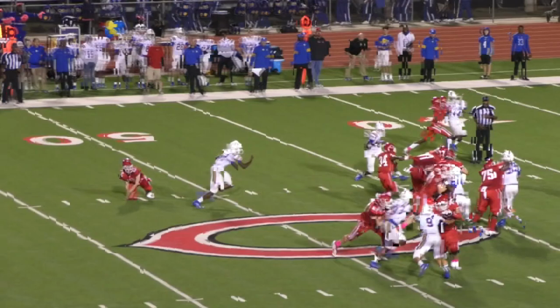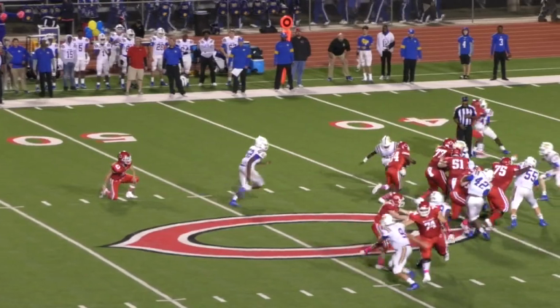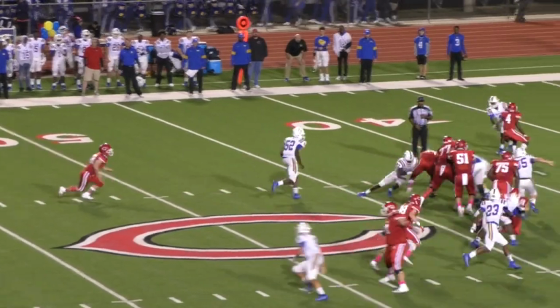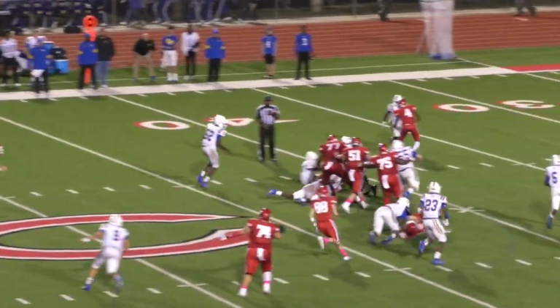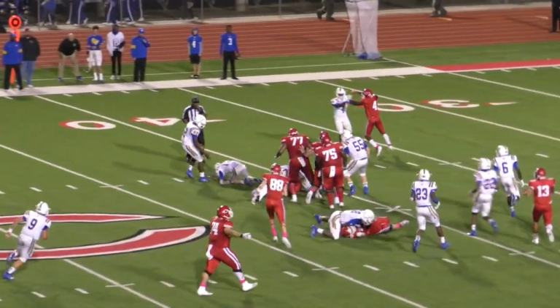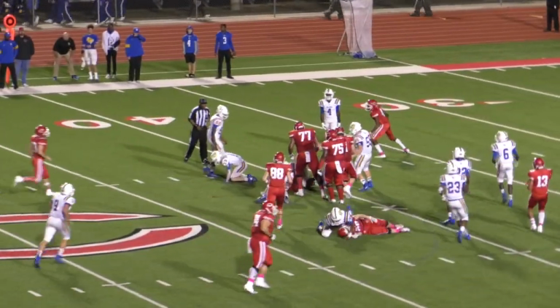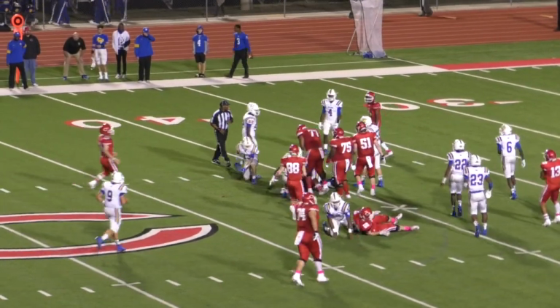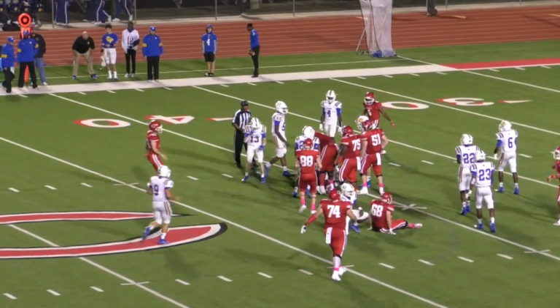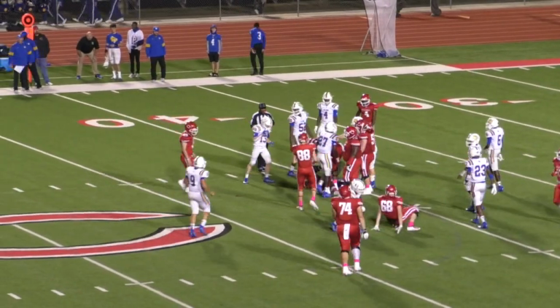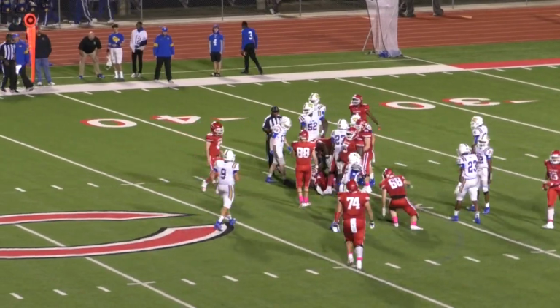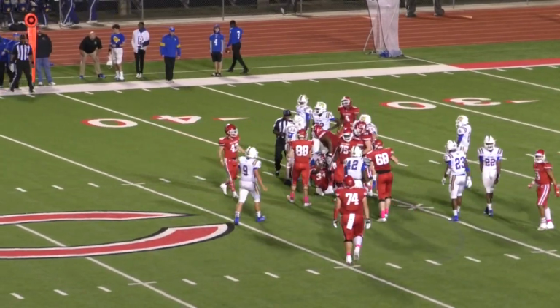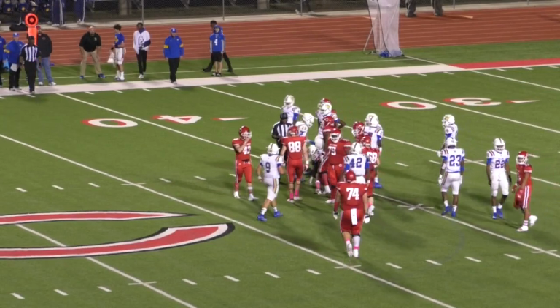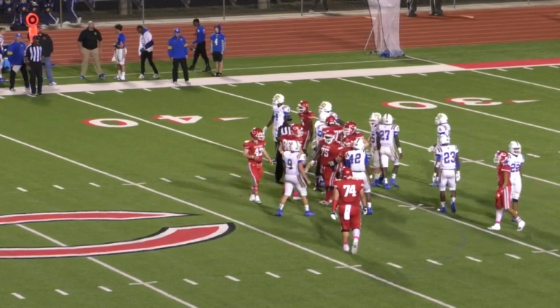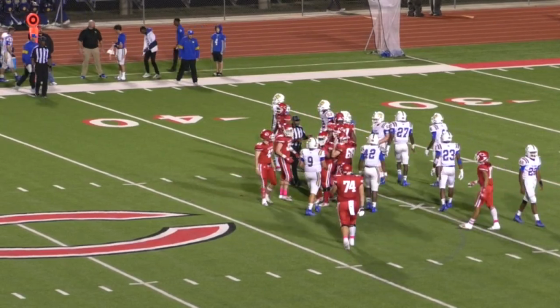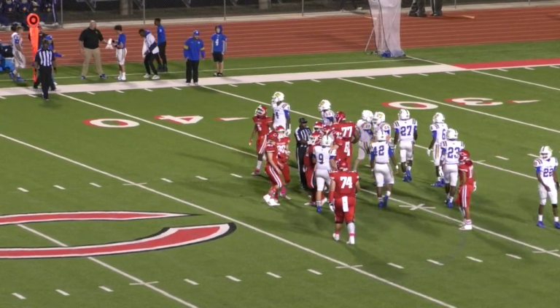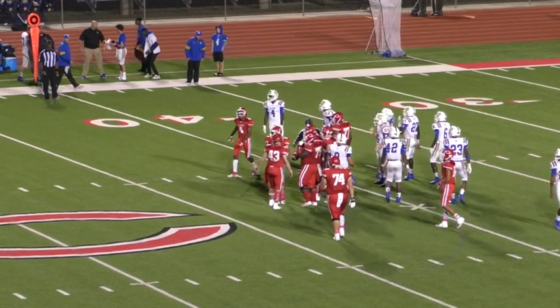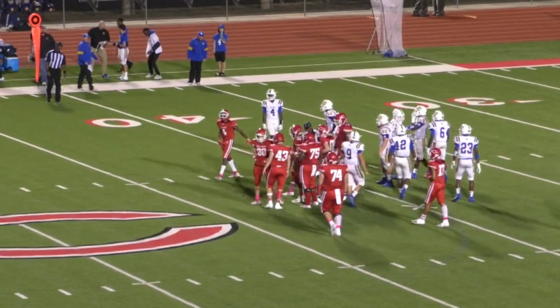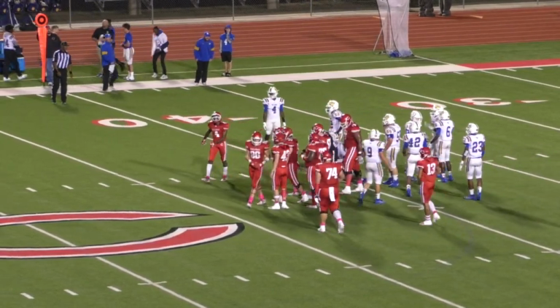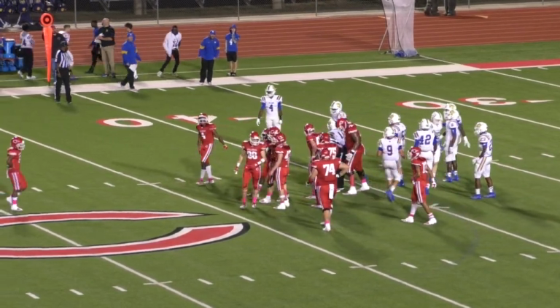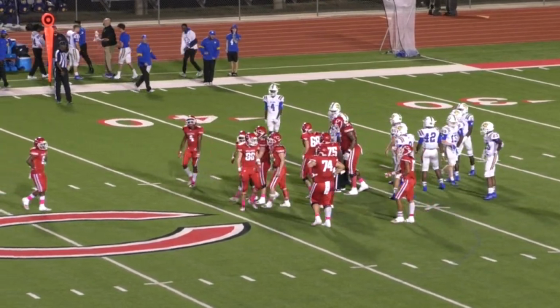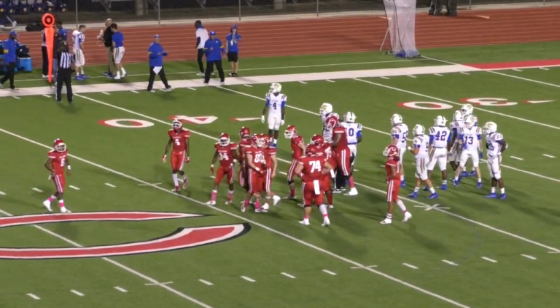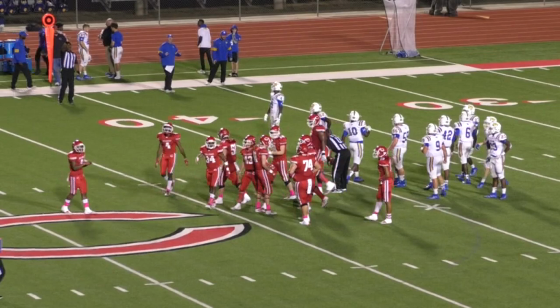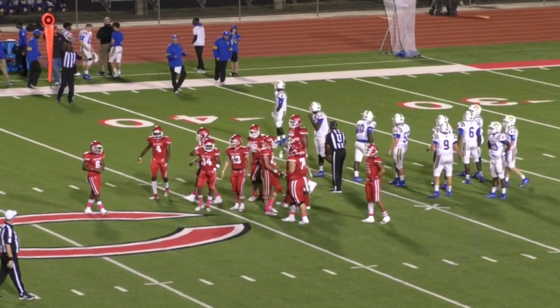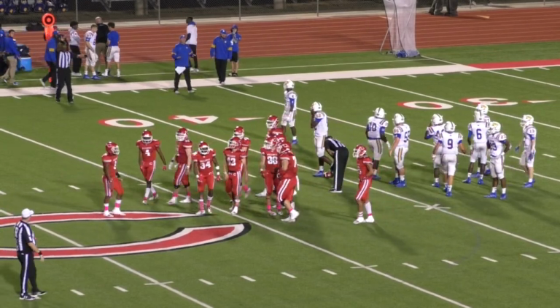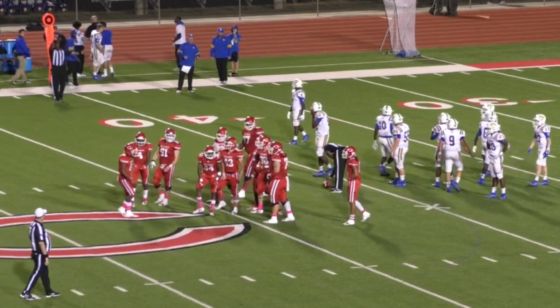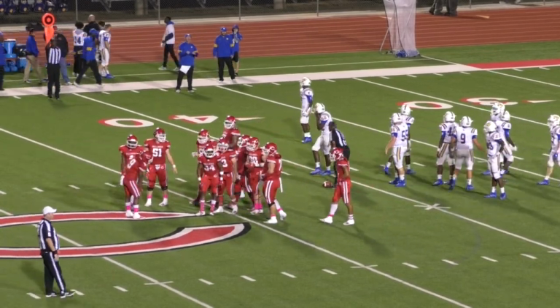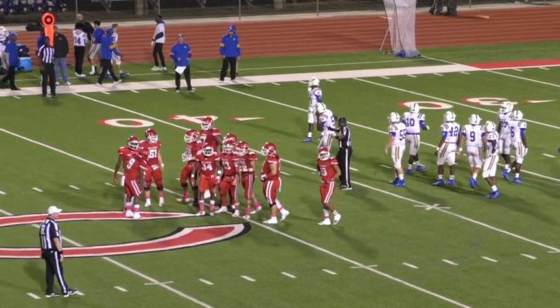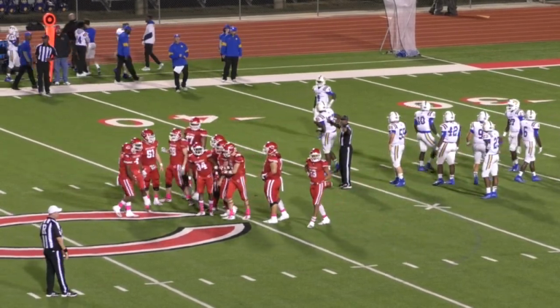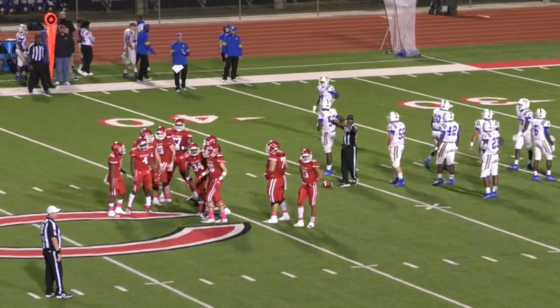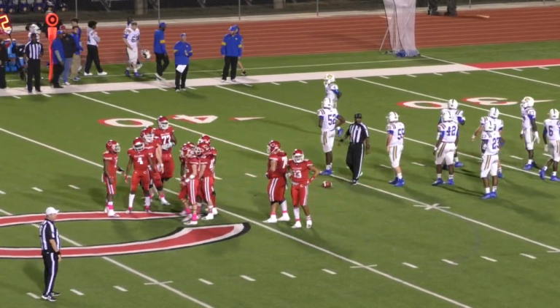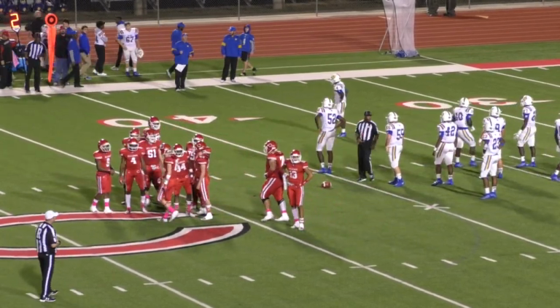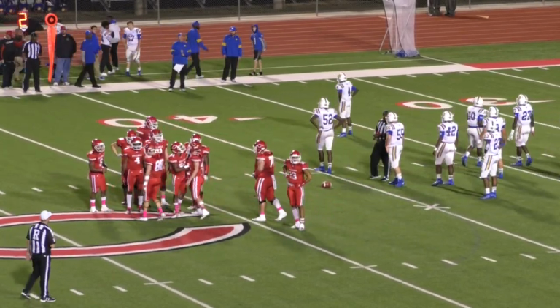Thomas across the 45, Jayden Thomas looking strong tonight. That's going to be a run there. Nine more for Thomas — Thomas was seven carries, 54 yards. We don't have huge running backs but they're tough.